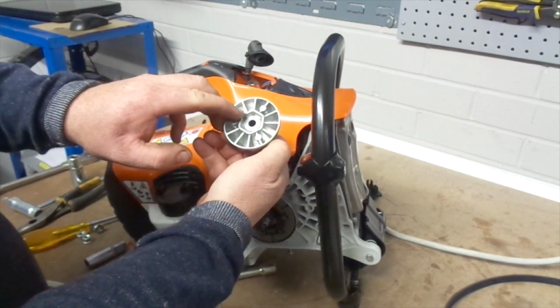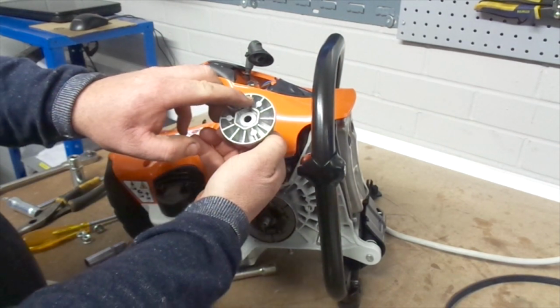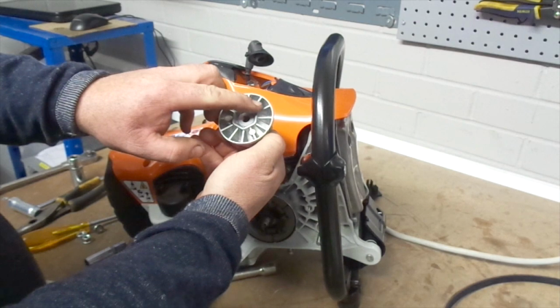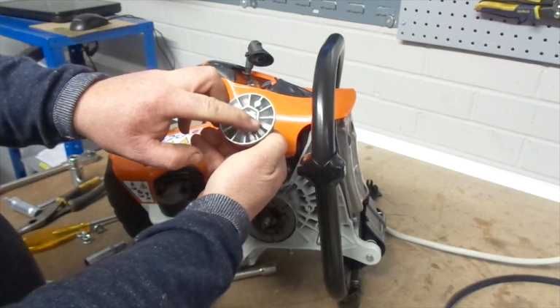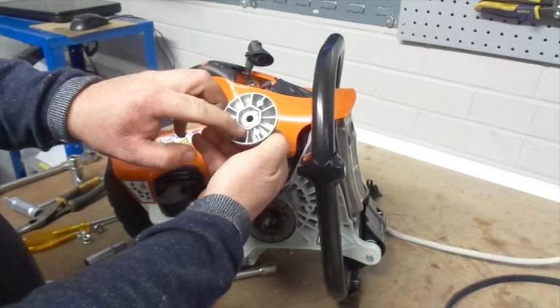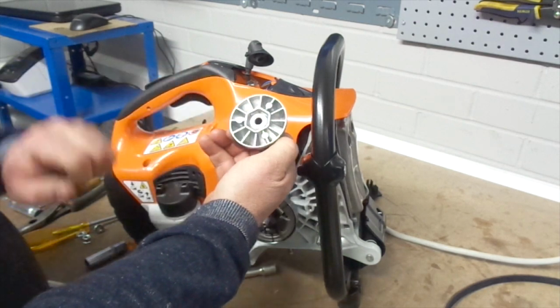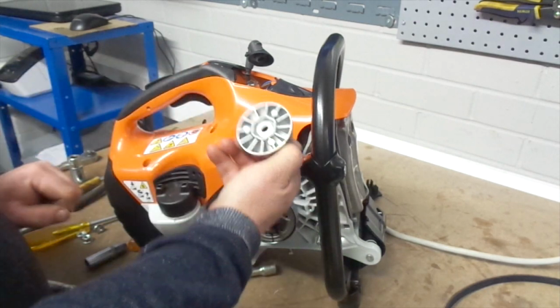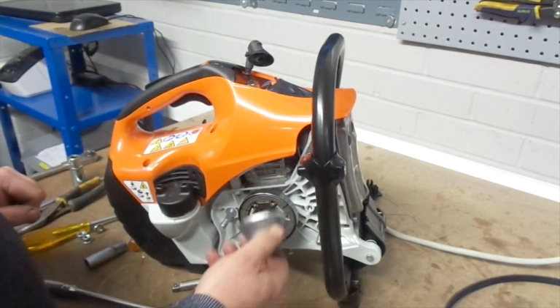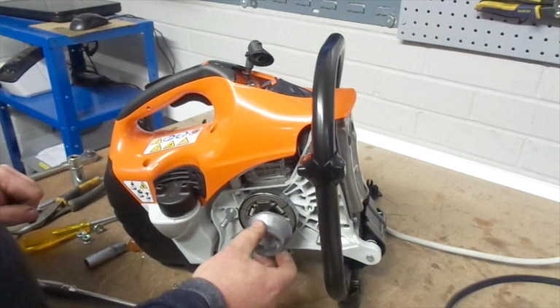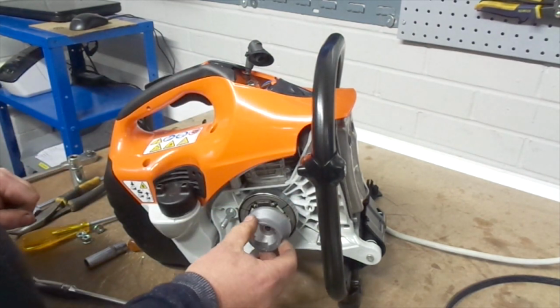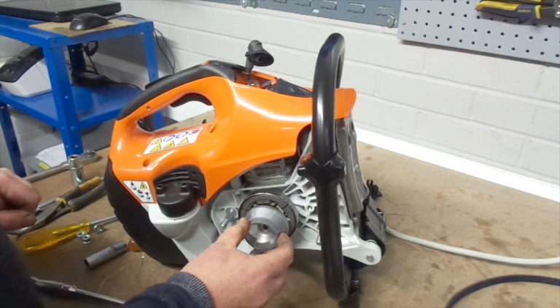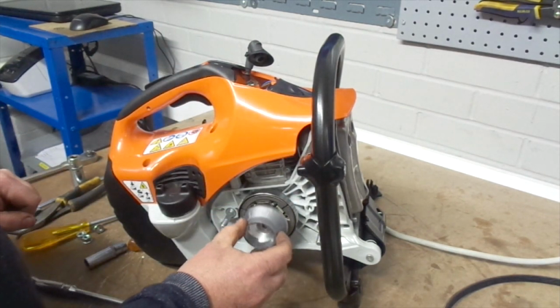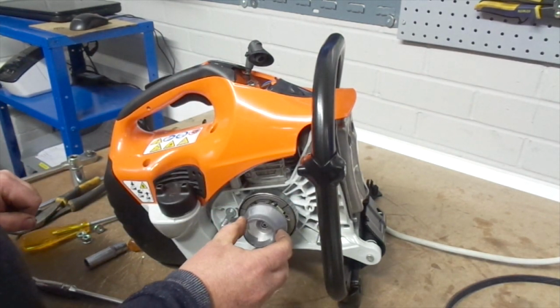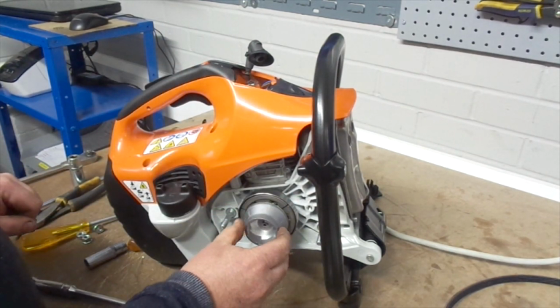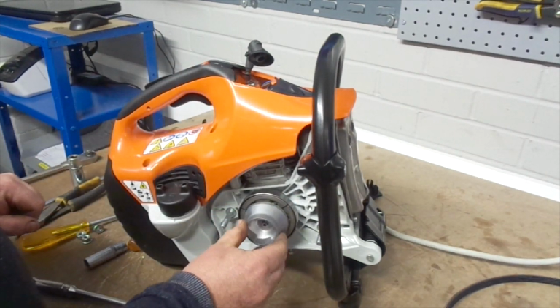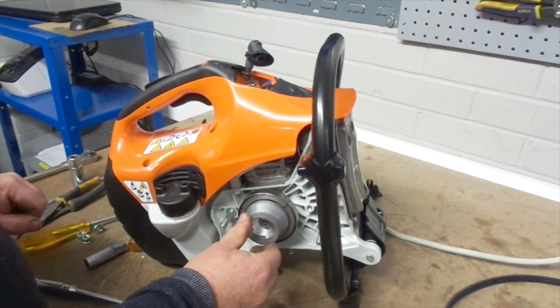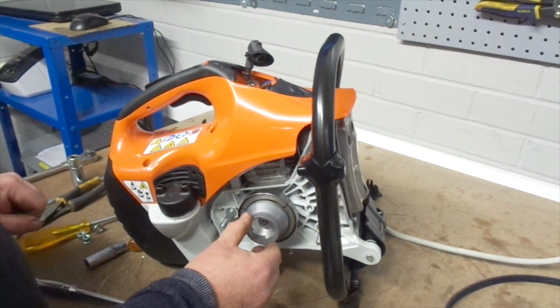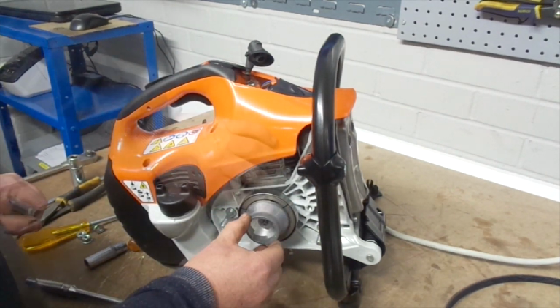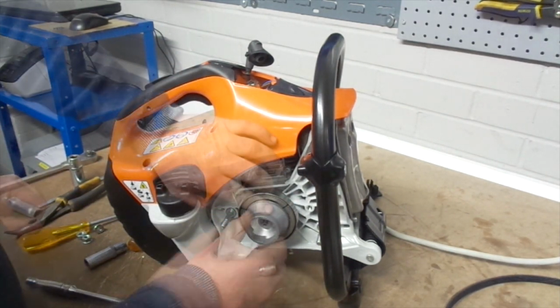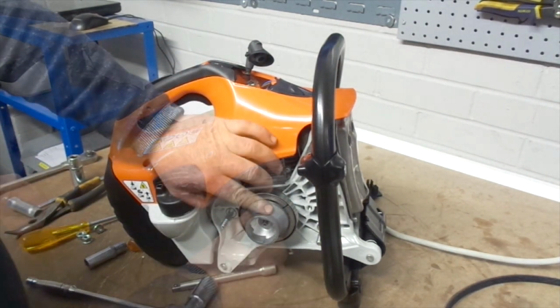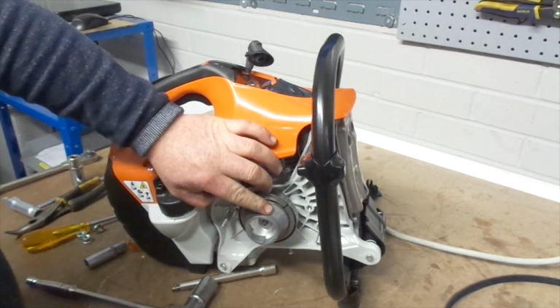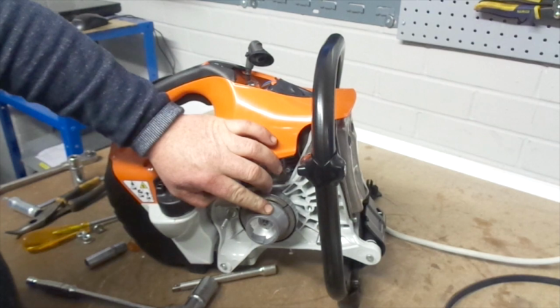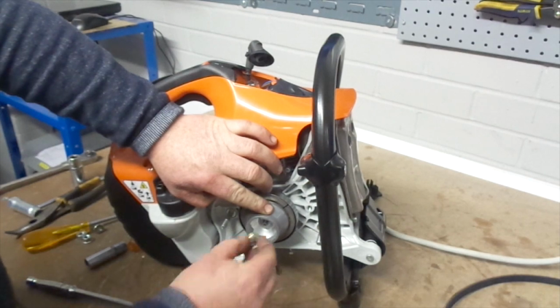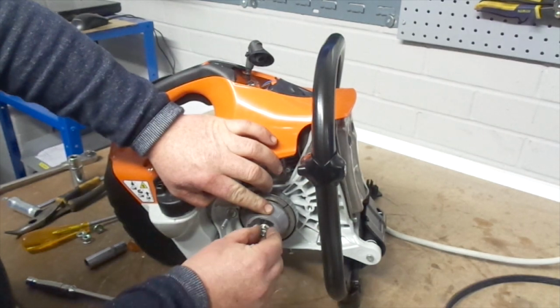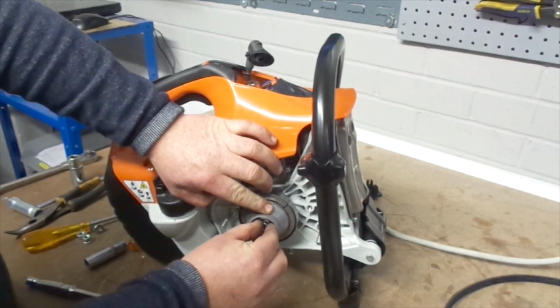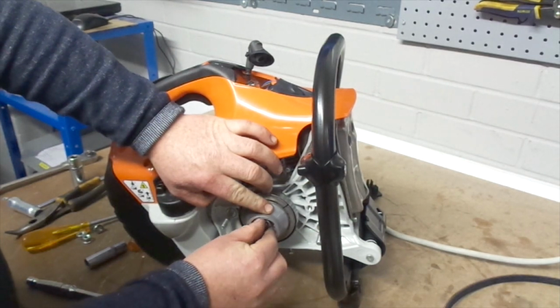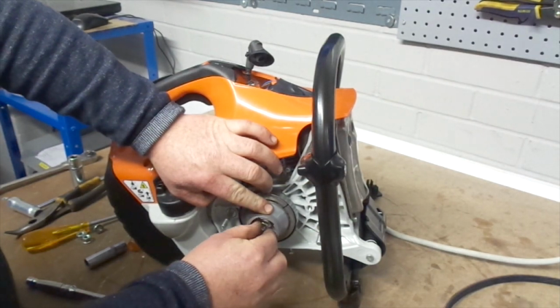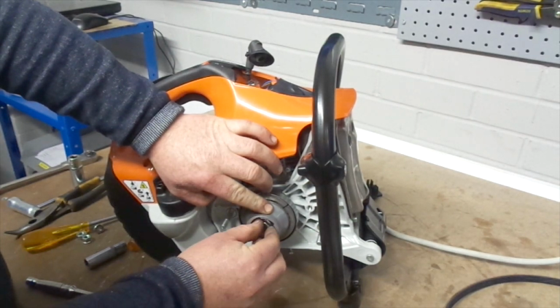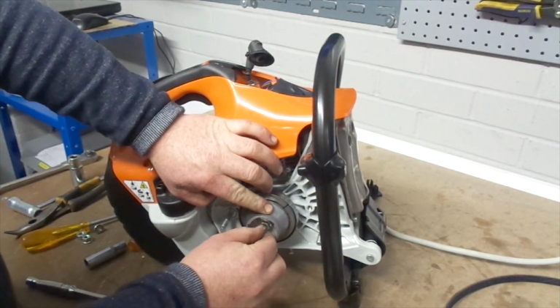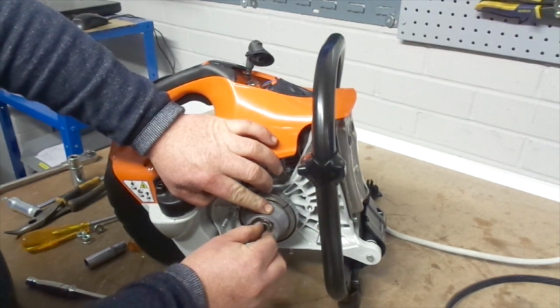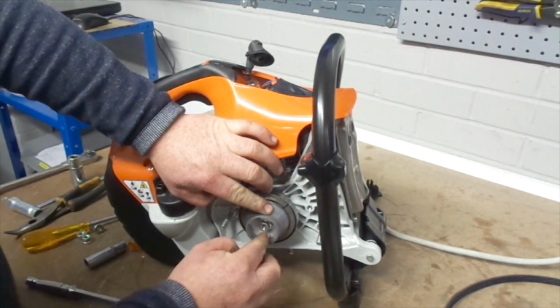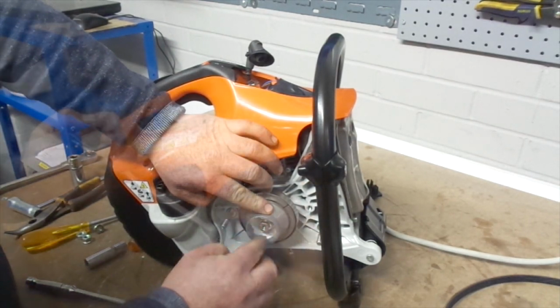Relocate the starter cut, making a note of the mould to ensure you fit it correctly. Then screw the nut back into place and tighten with a 13mm socket spanner.